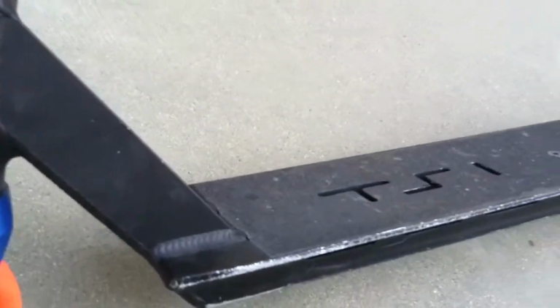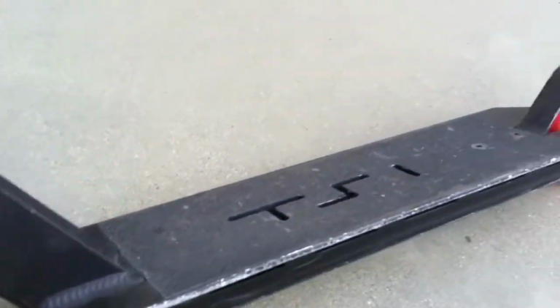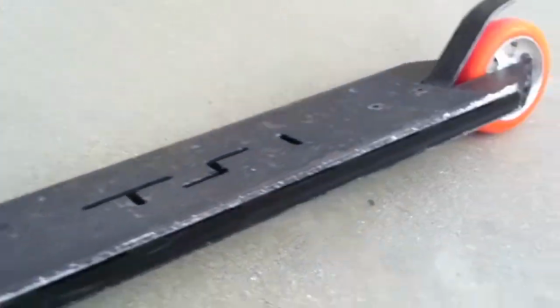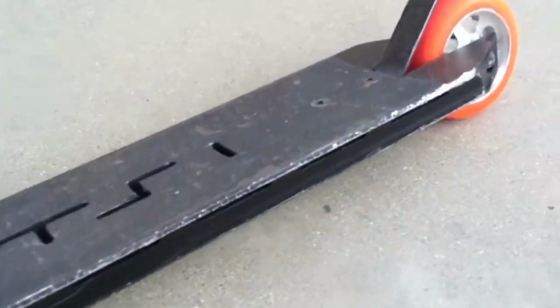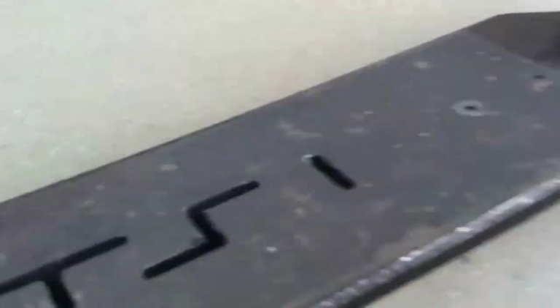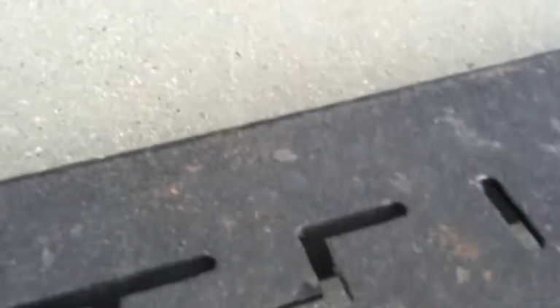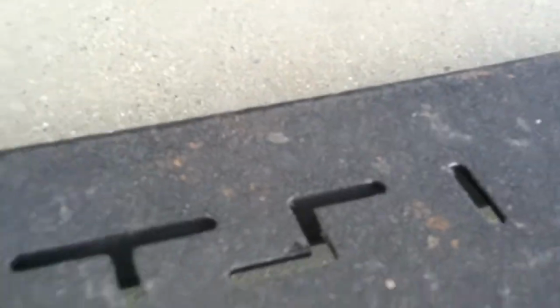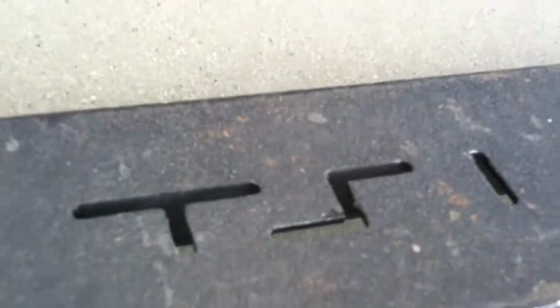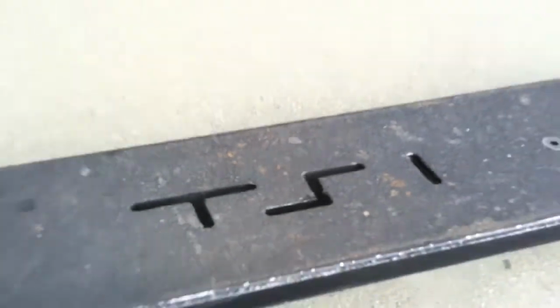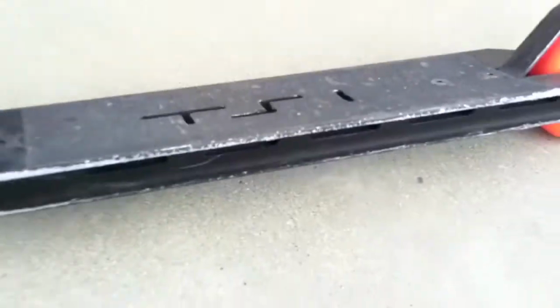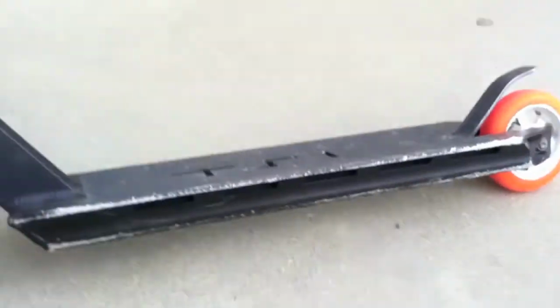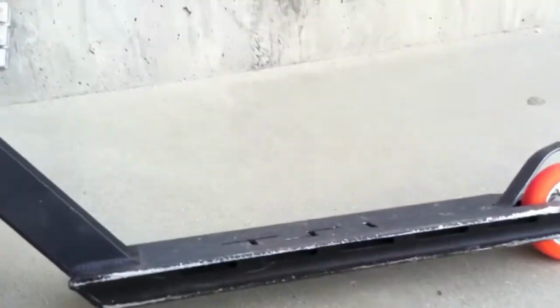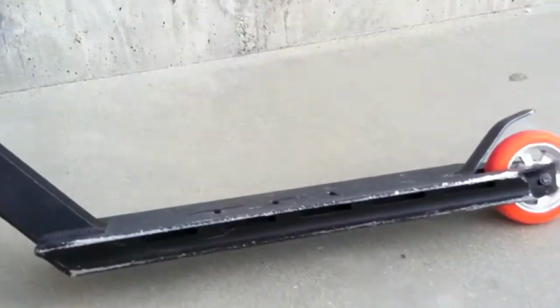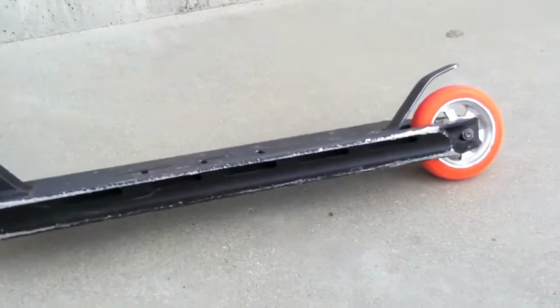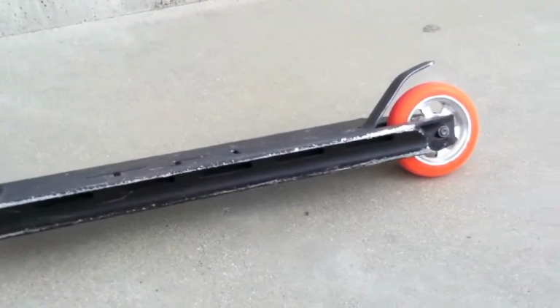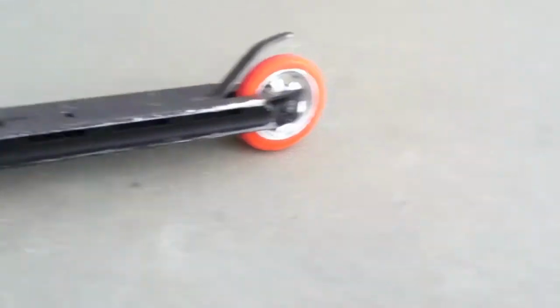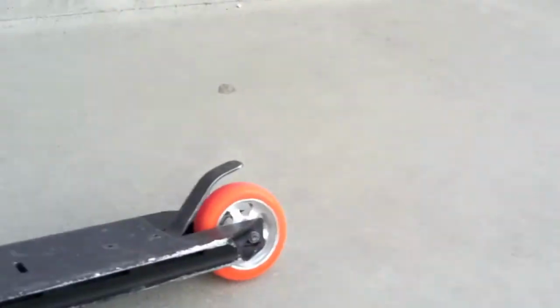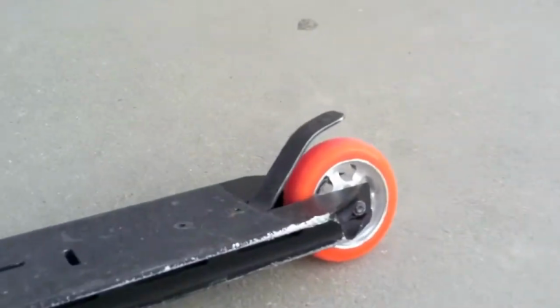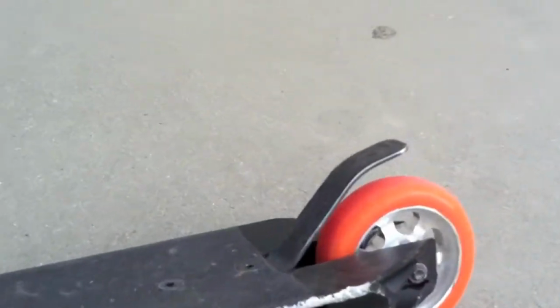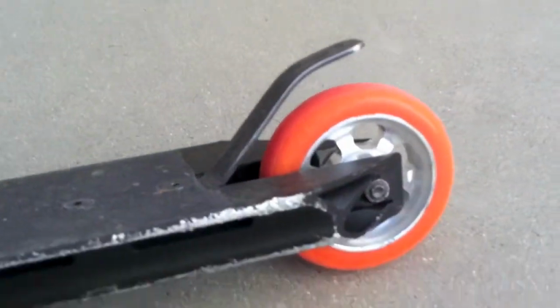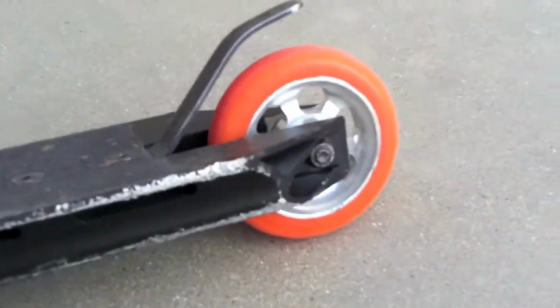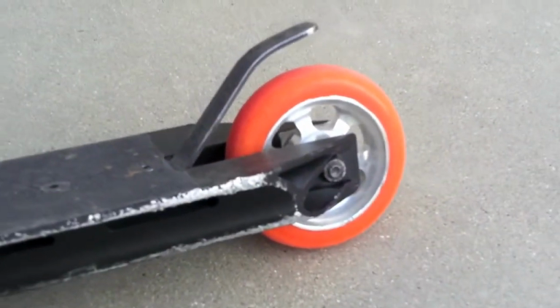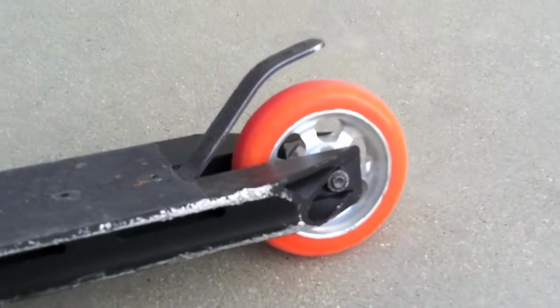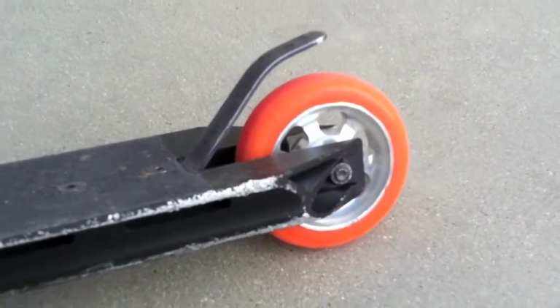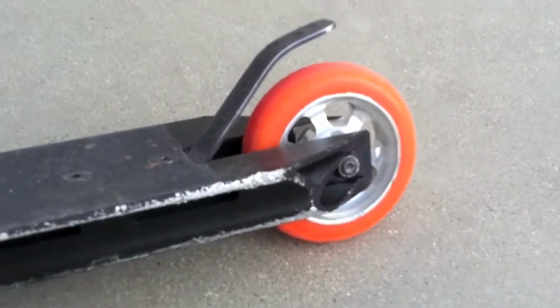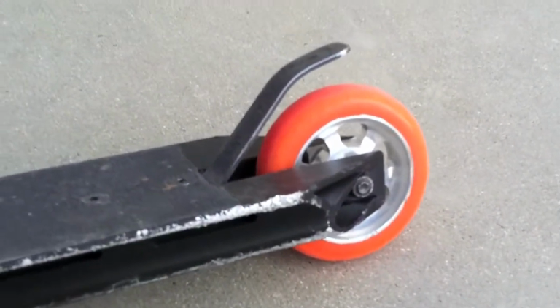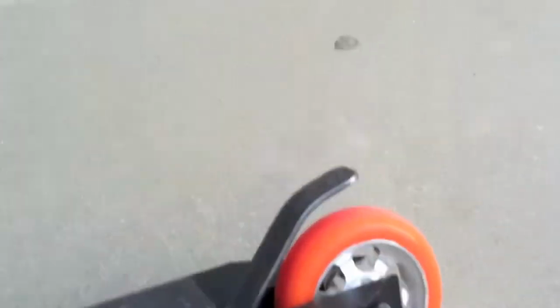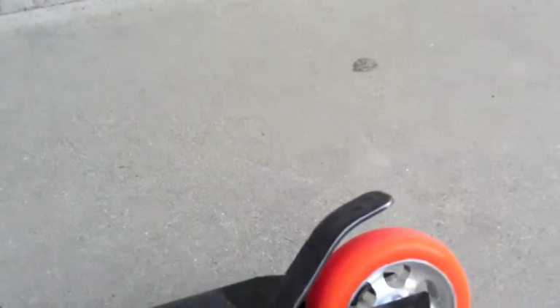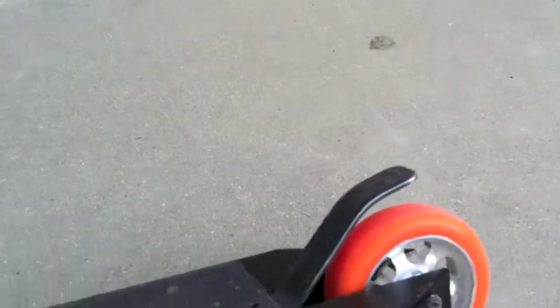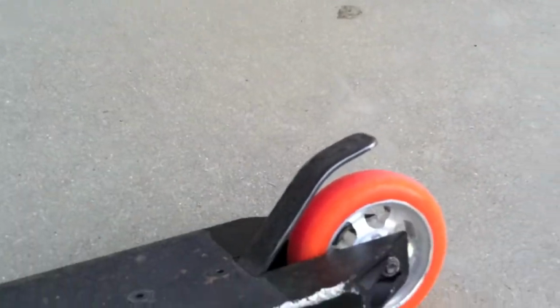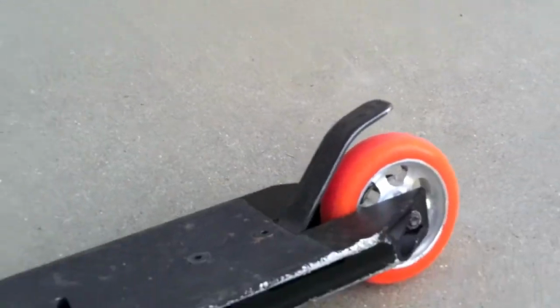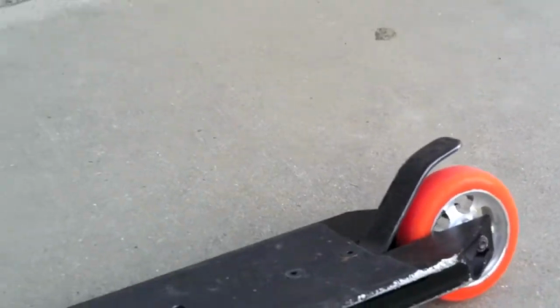And then another orange wheel, the flex fender.